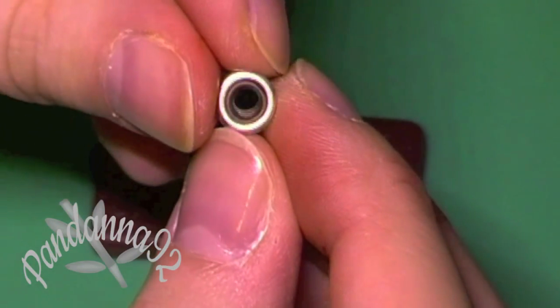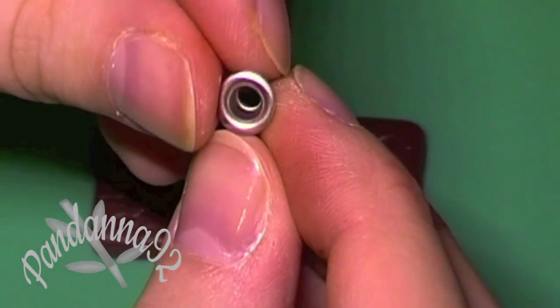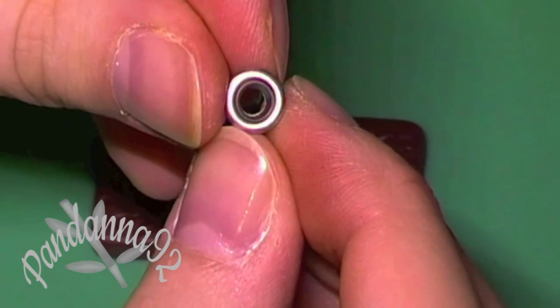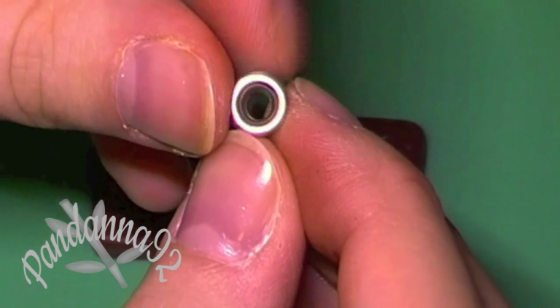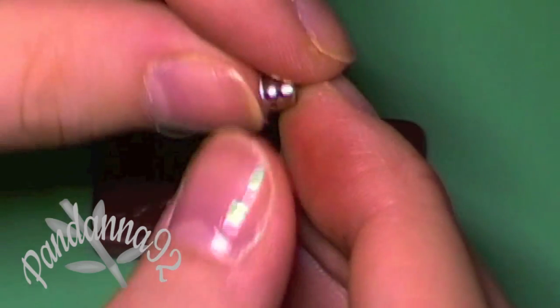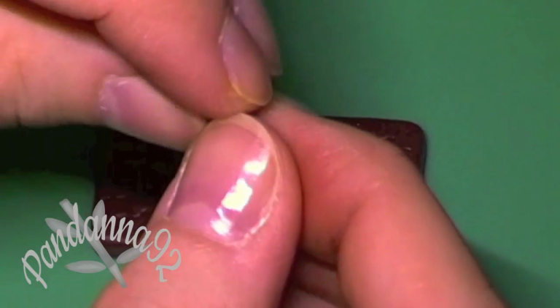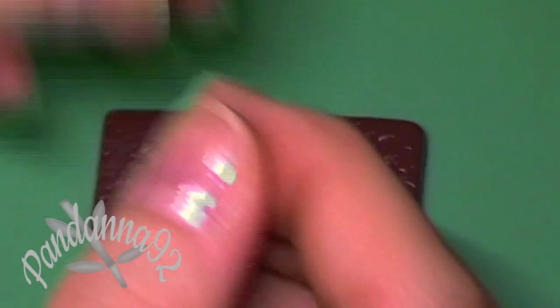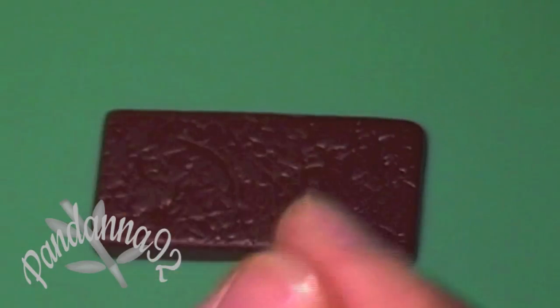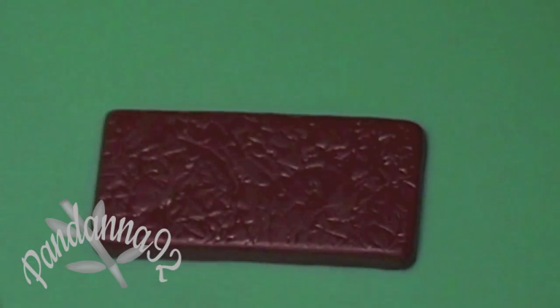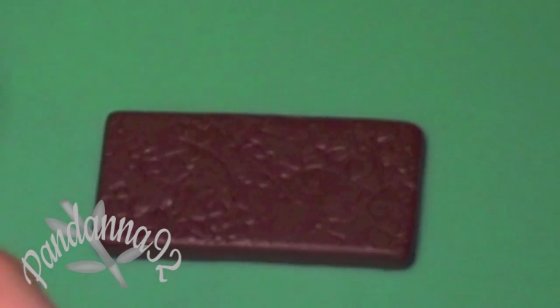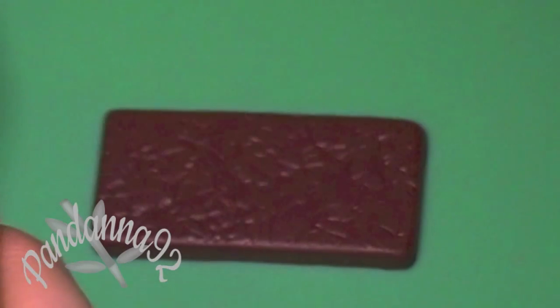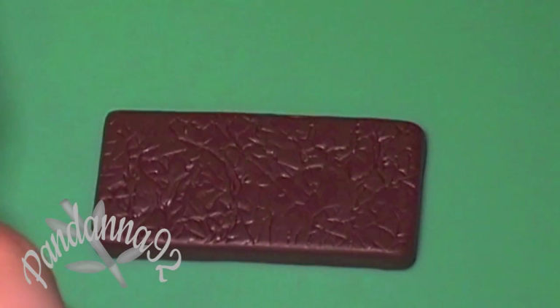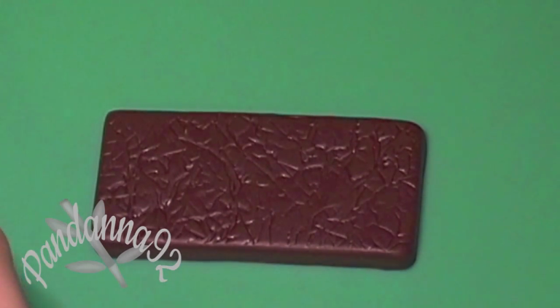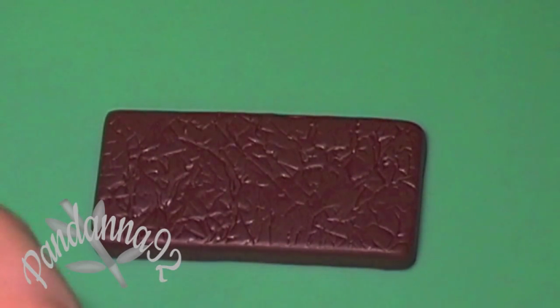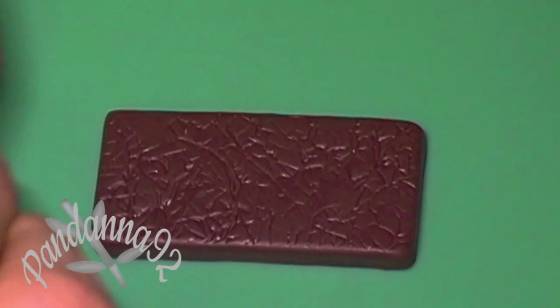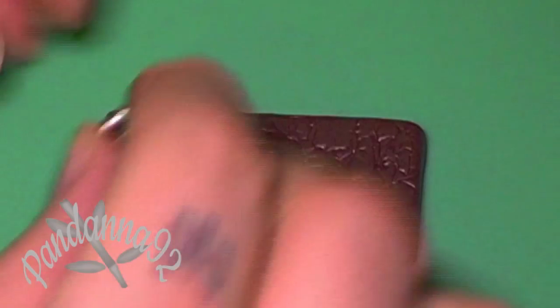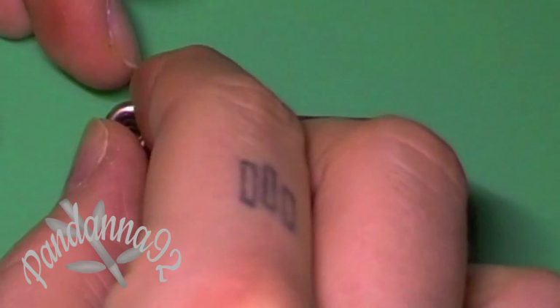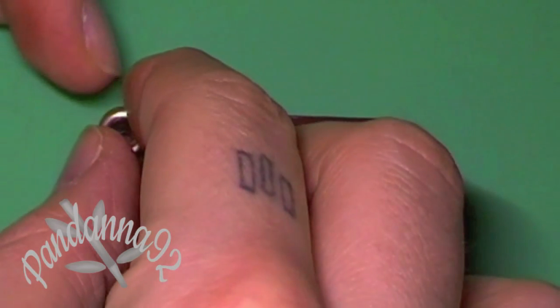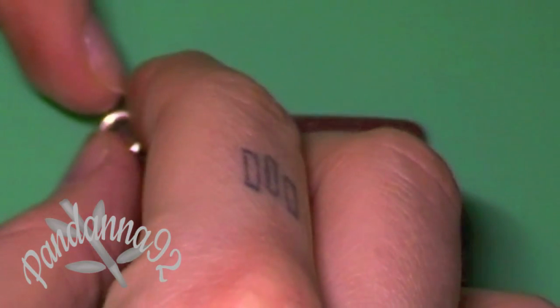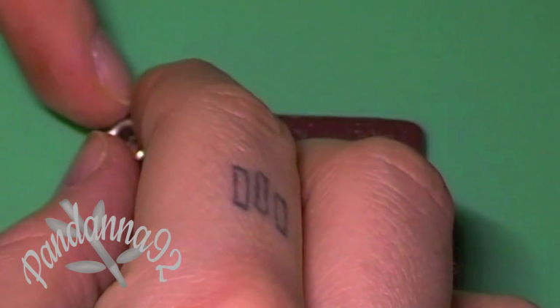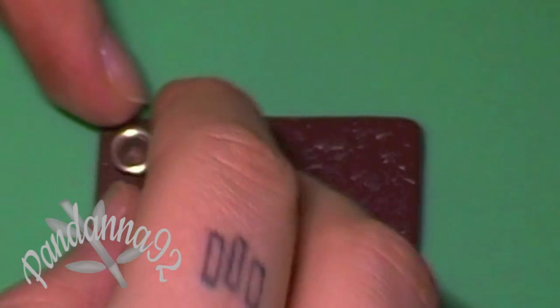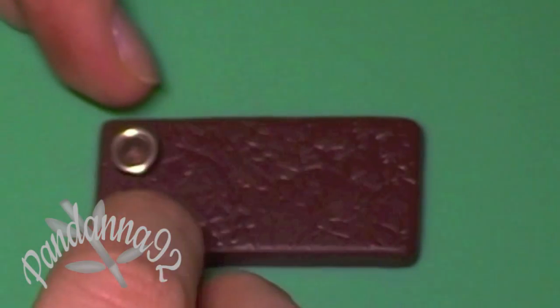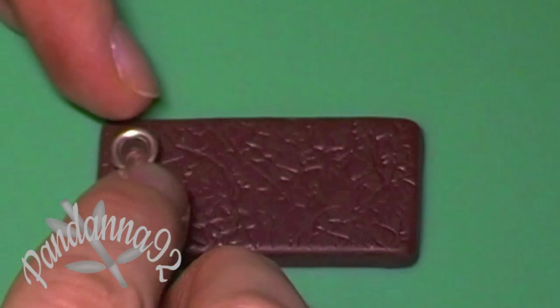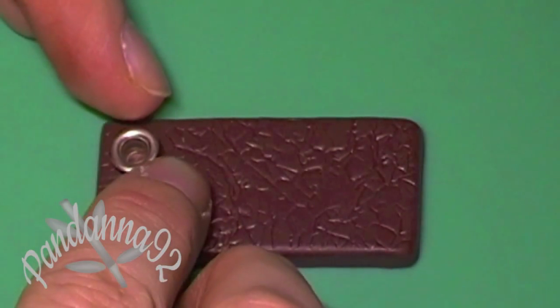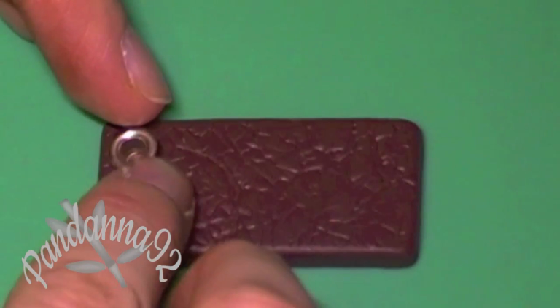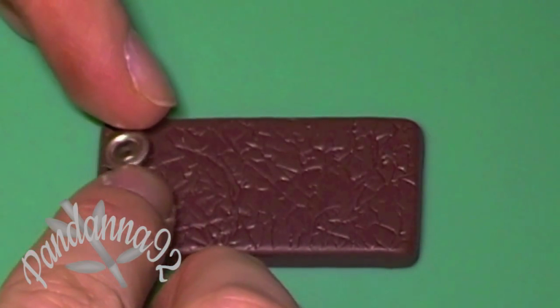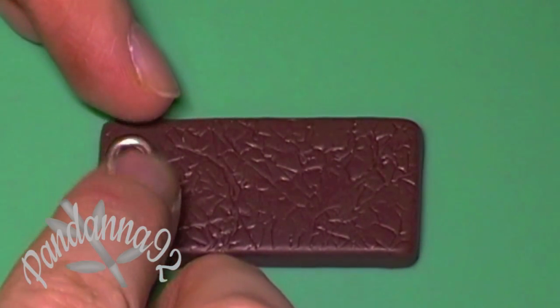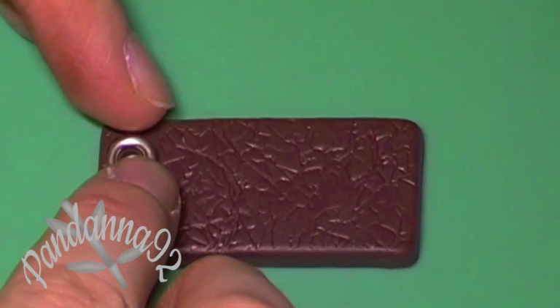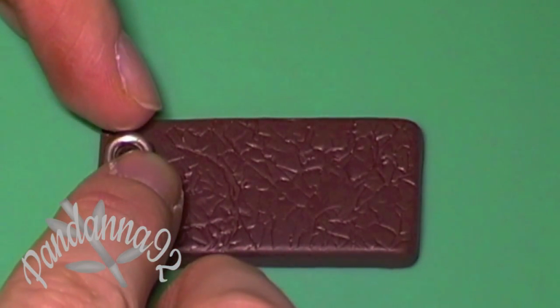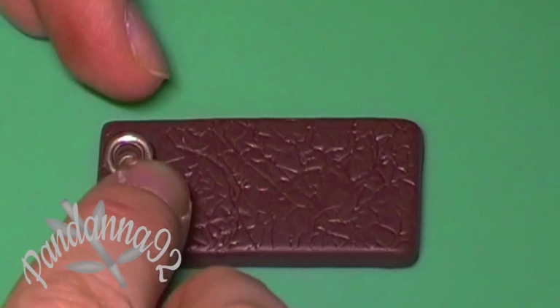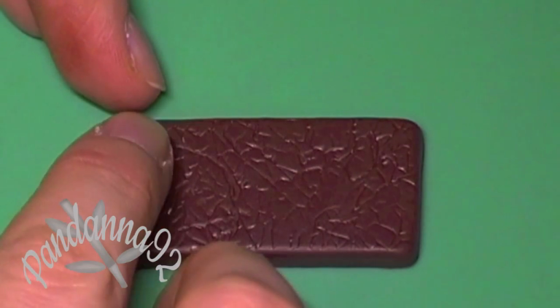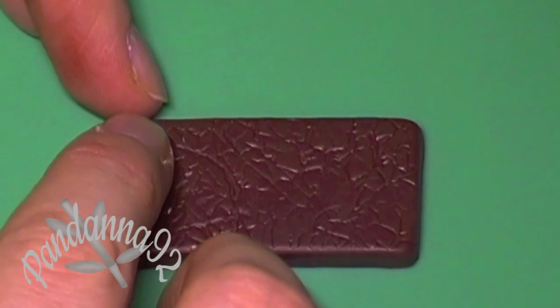Next, take a metal eyelet — you can use either a silver one or a gold one — and press it to the side of your piece of clay so that it's flush with the top of the clay.